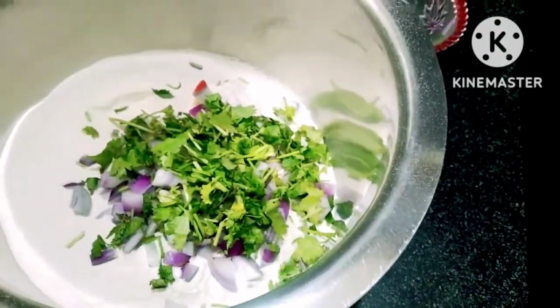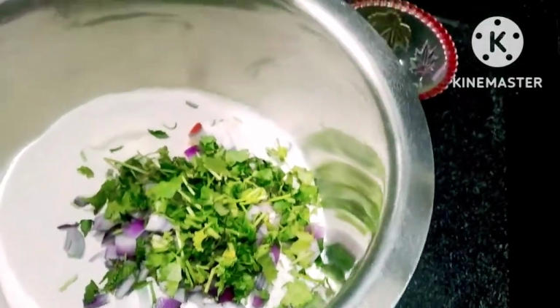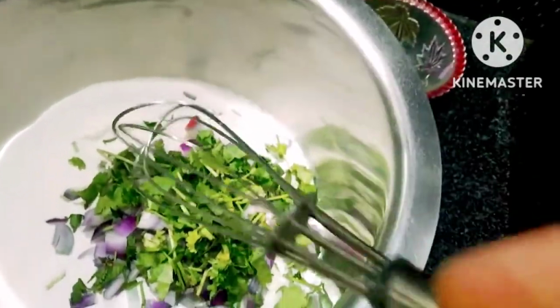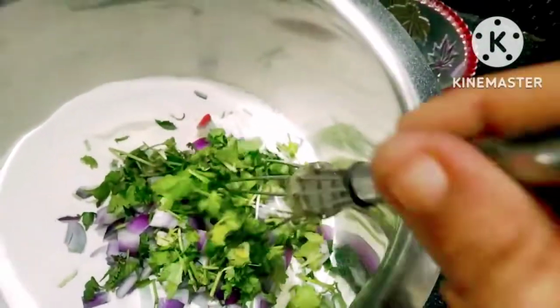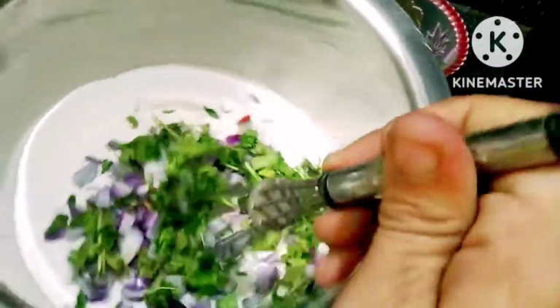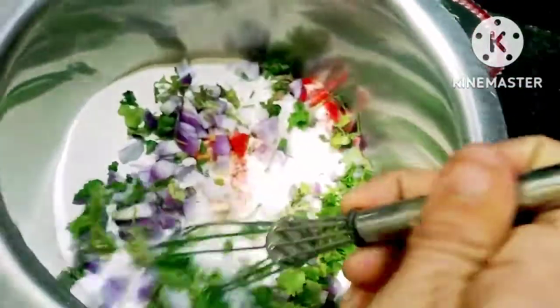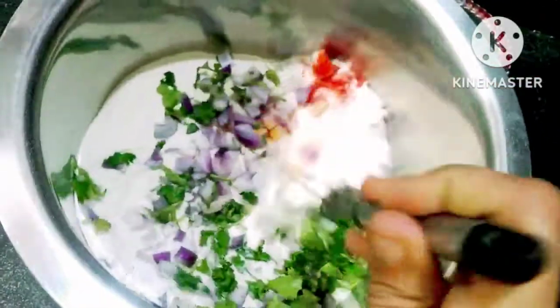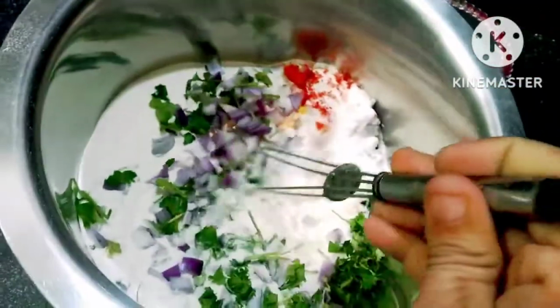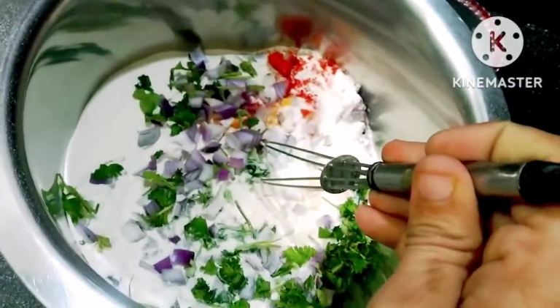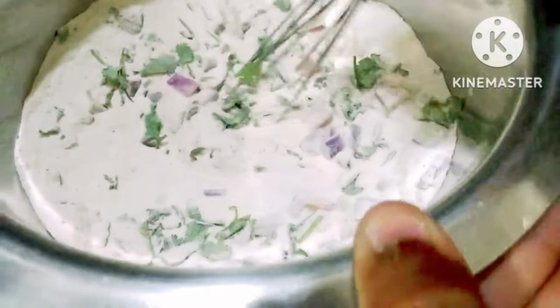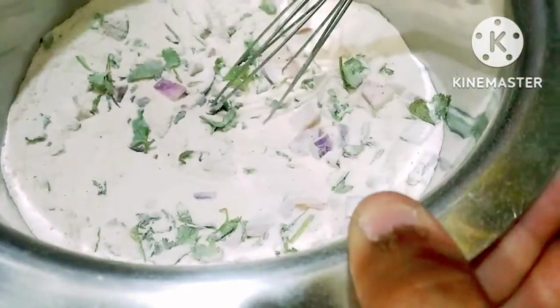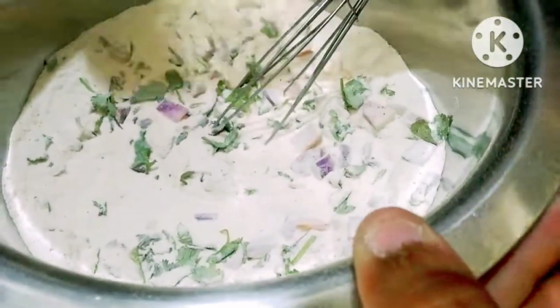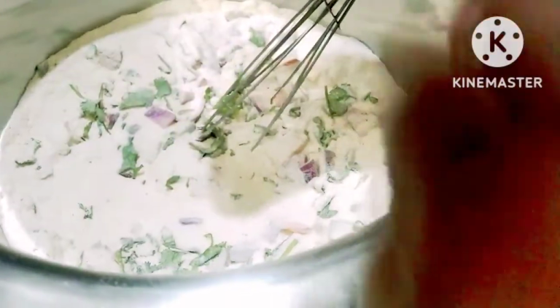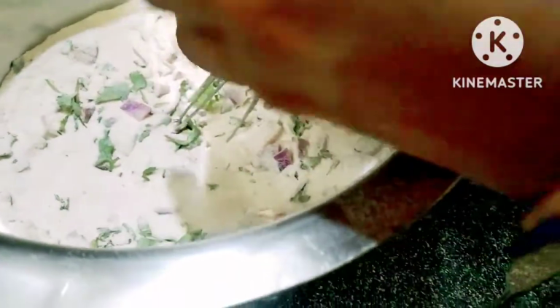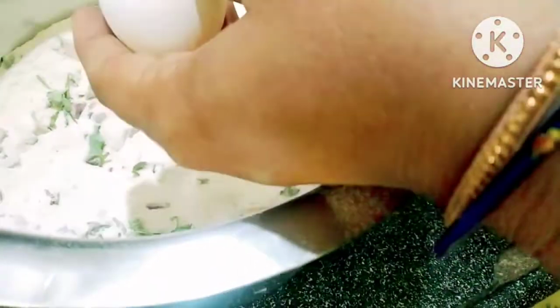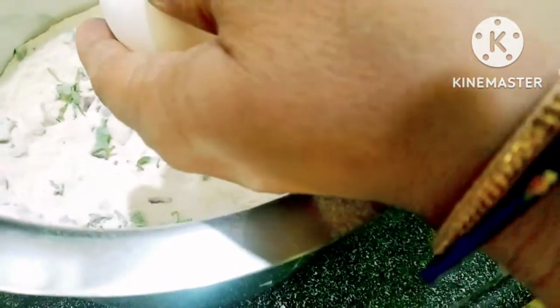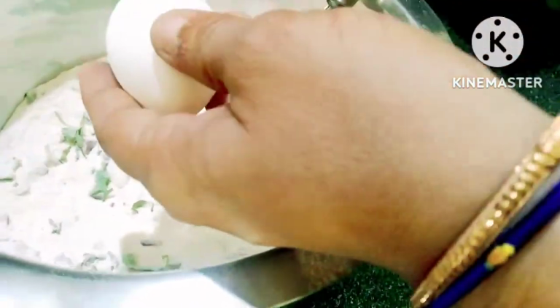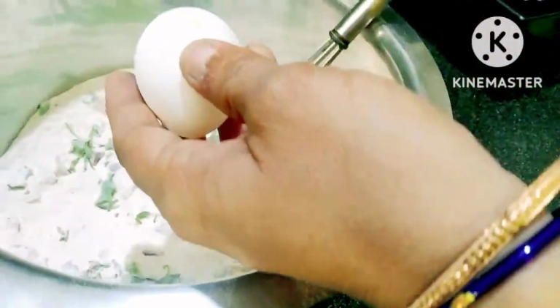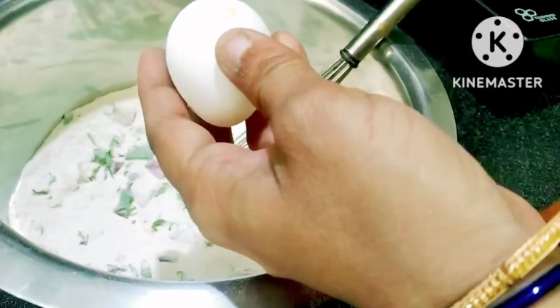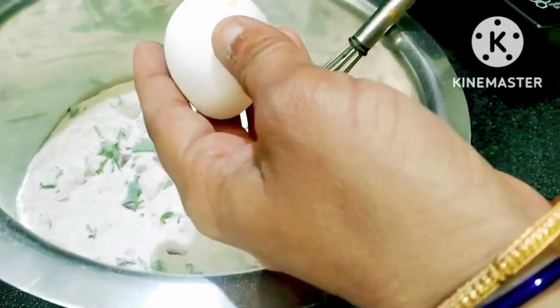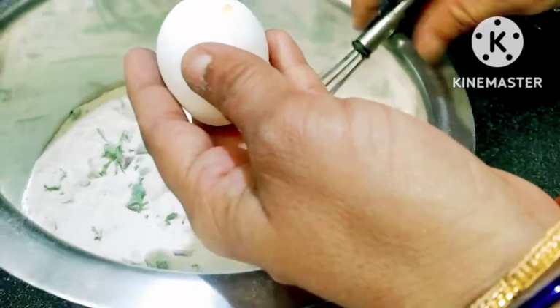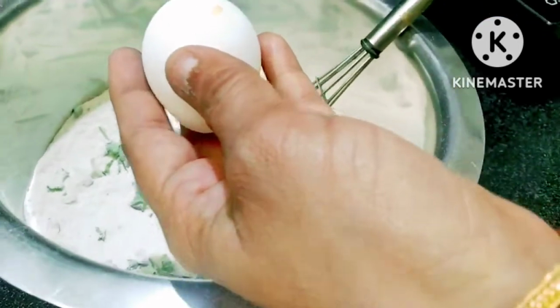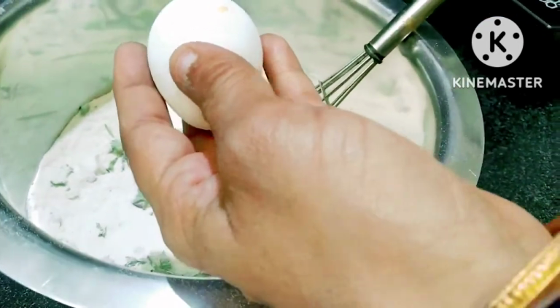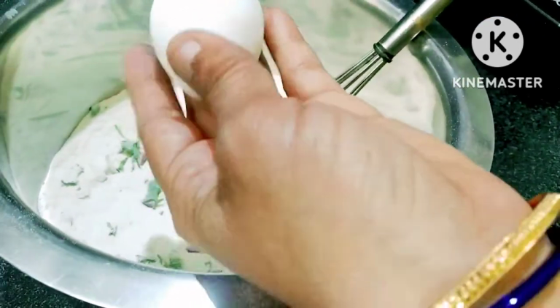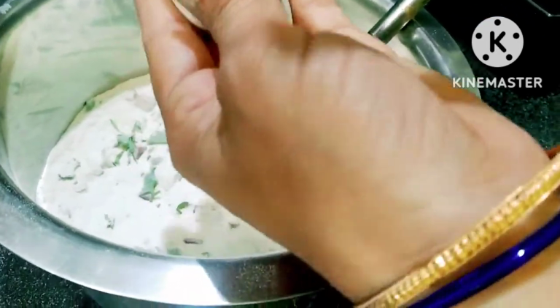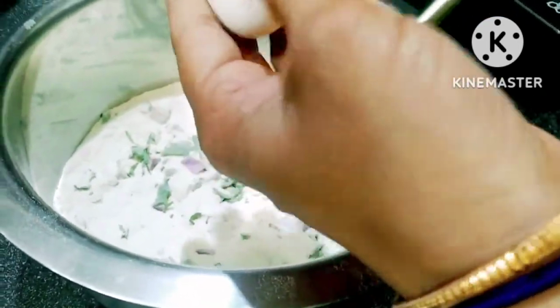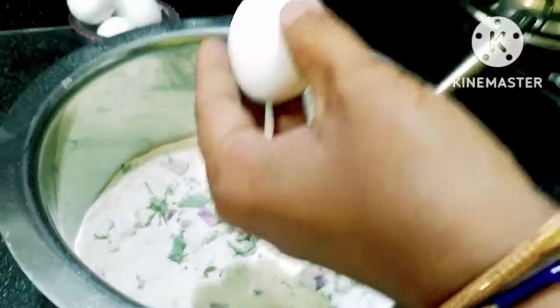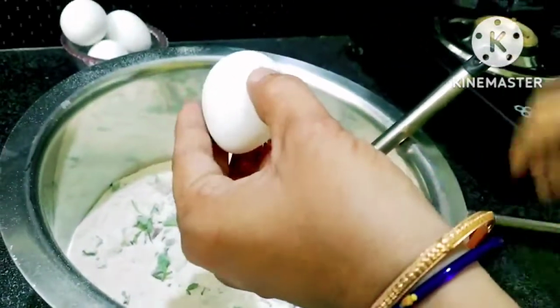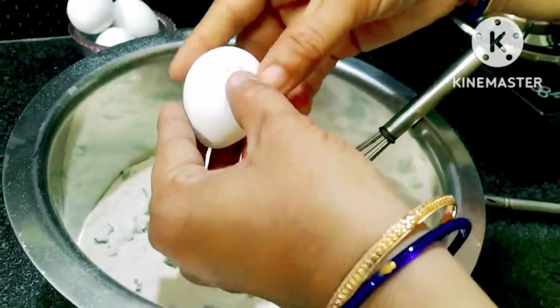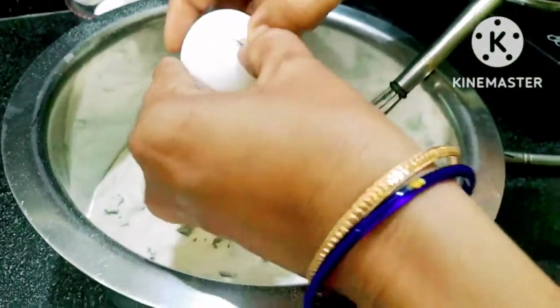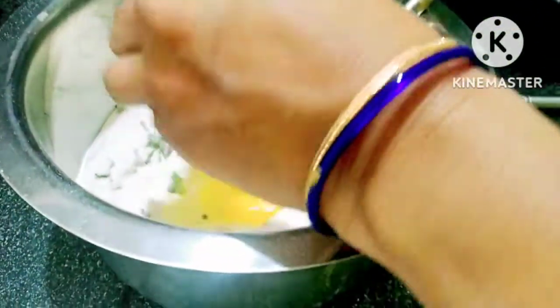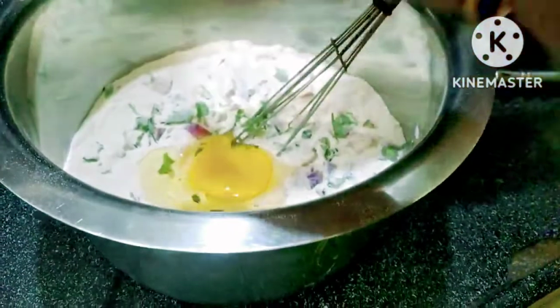This recipe is ready for me. I will try this as a daily breakfast. It is very yummy and delicious and soft.